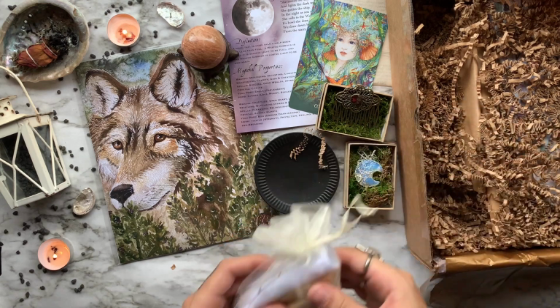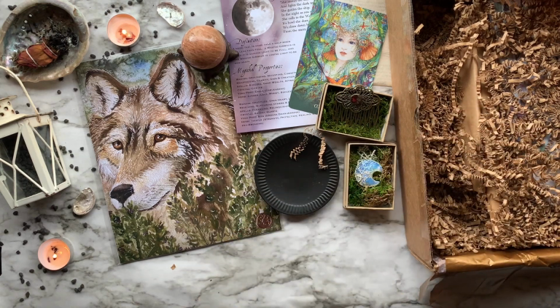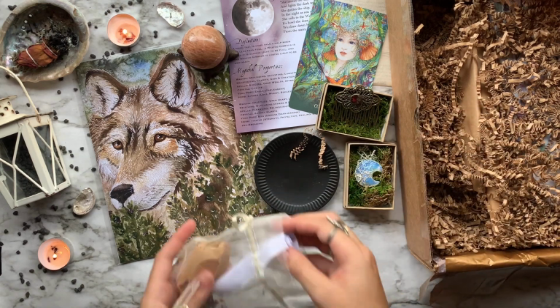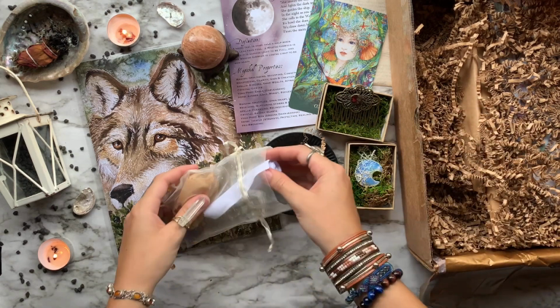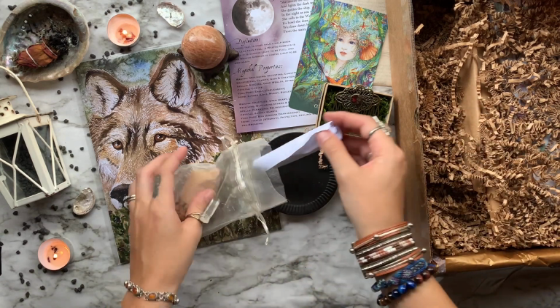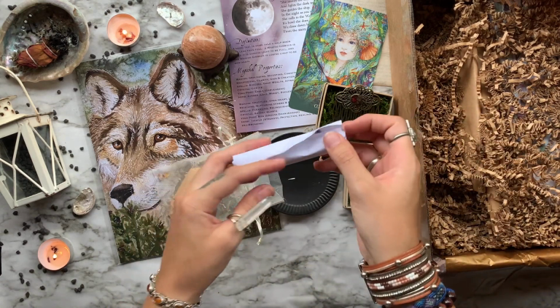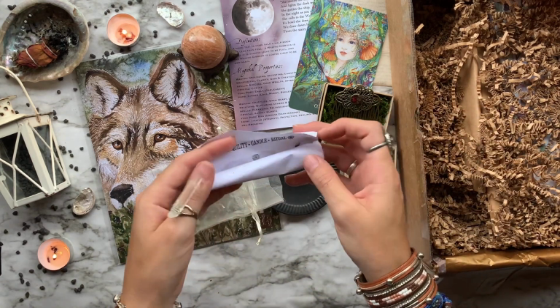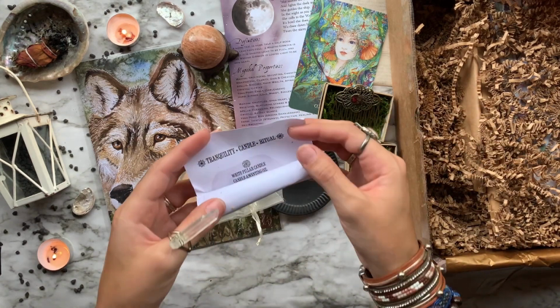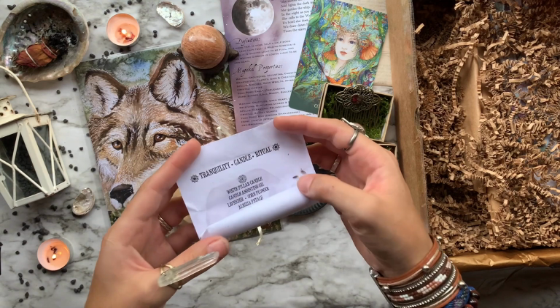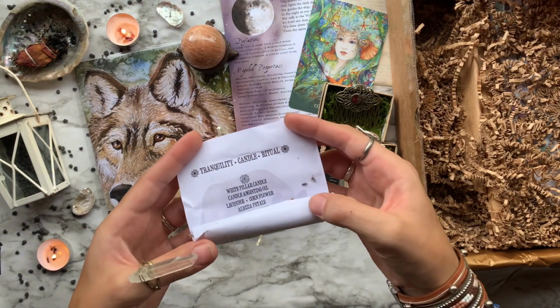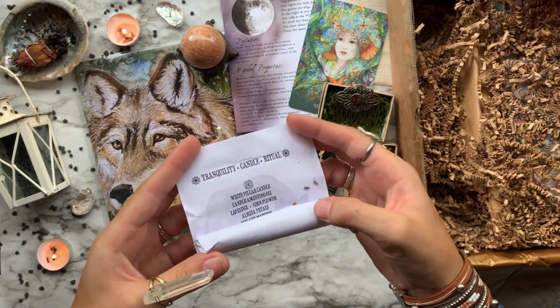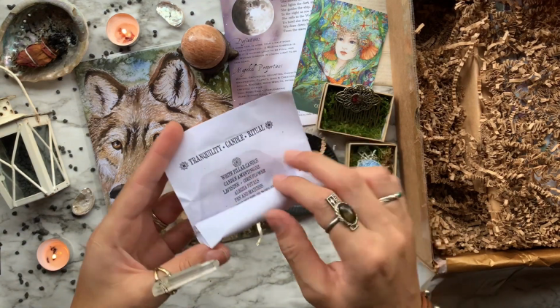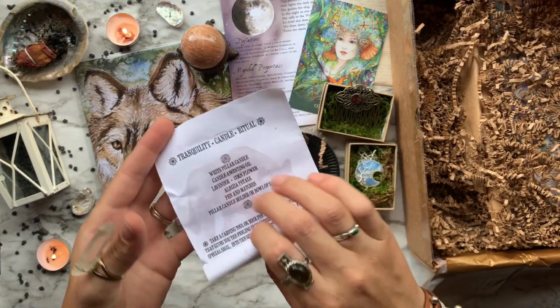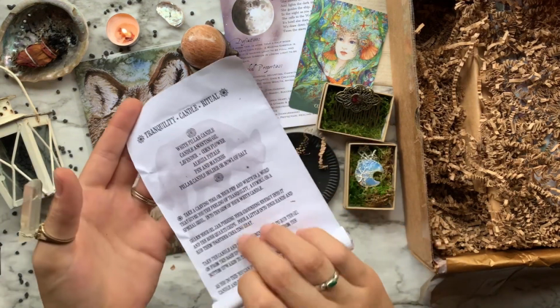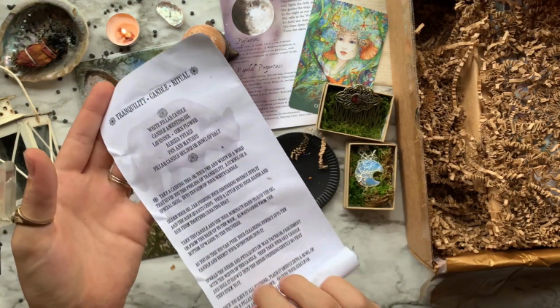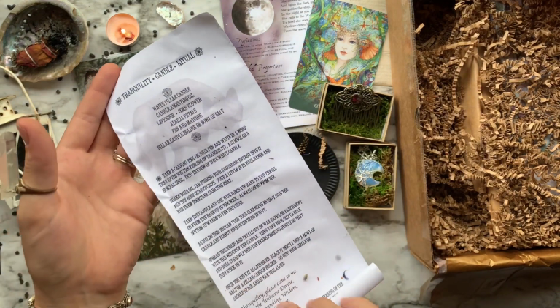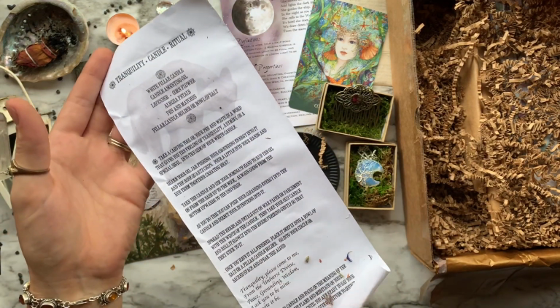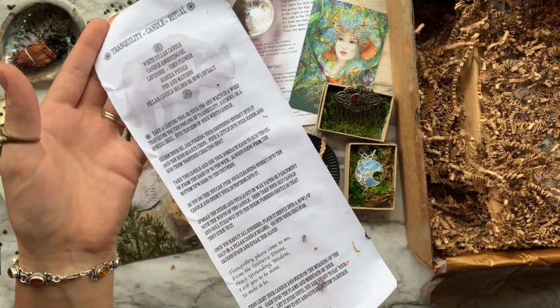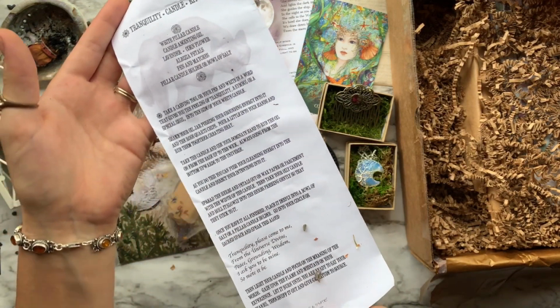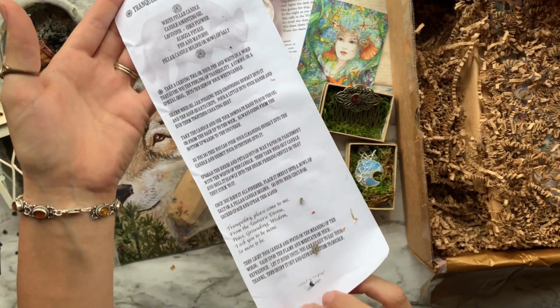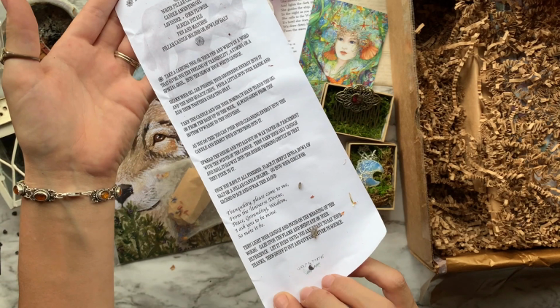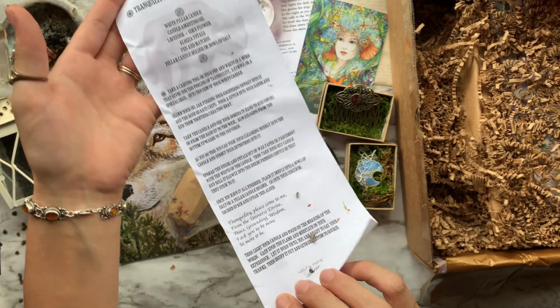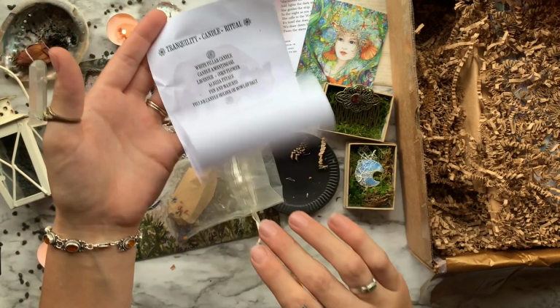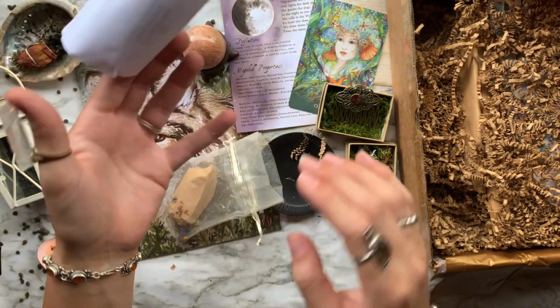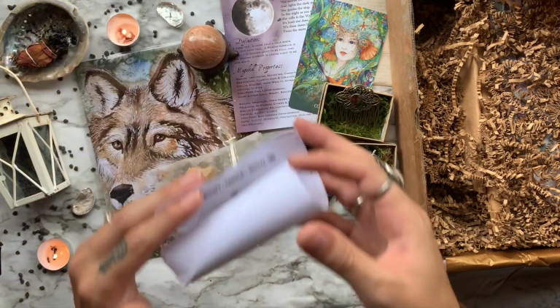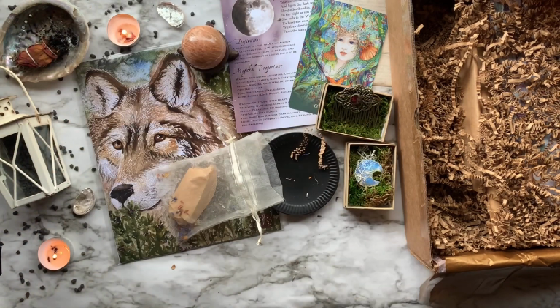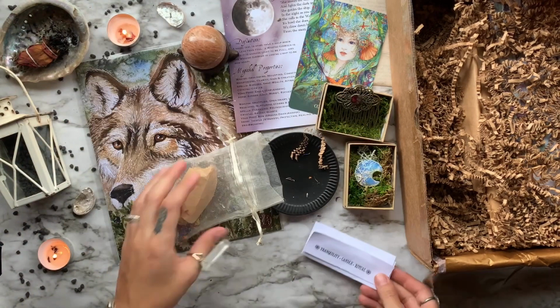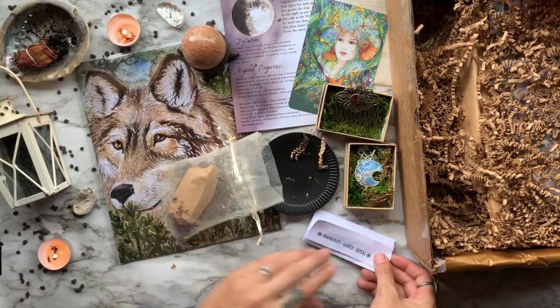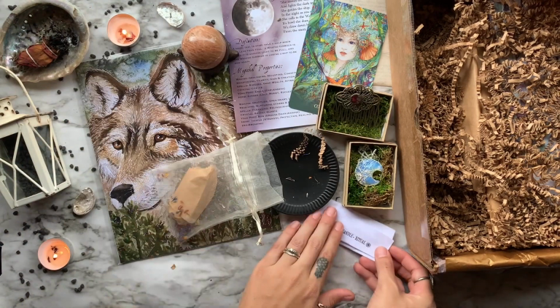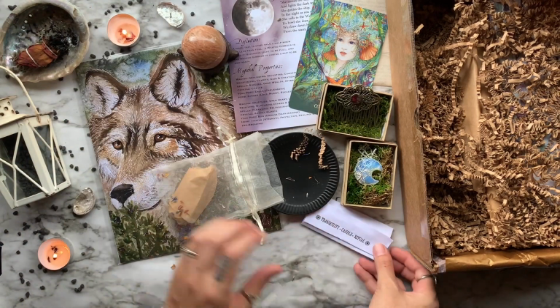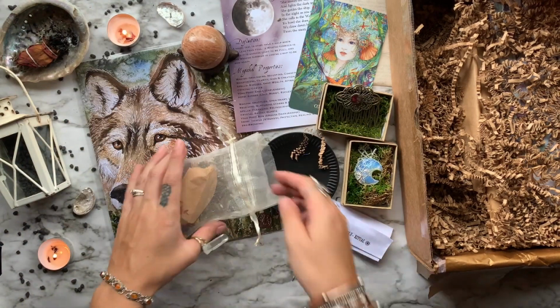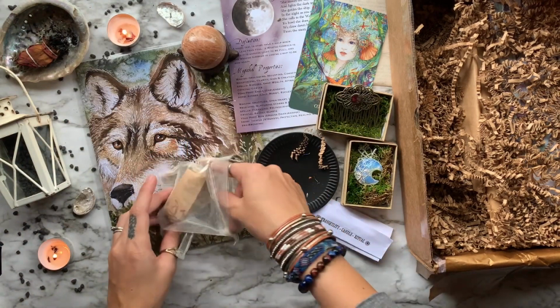After that we have a Tranquility Candle Ritual. This ritual focuses on cleansing, grounding, and bringing back peace and tranquility to your home and your soul.